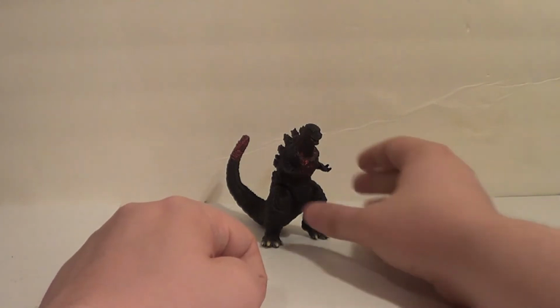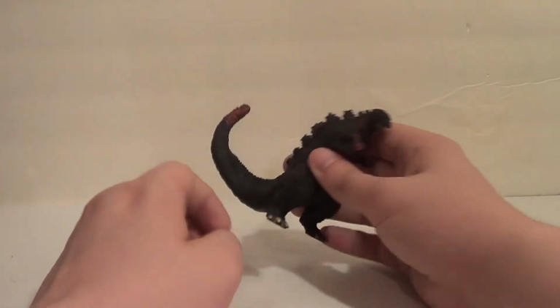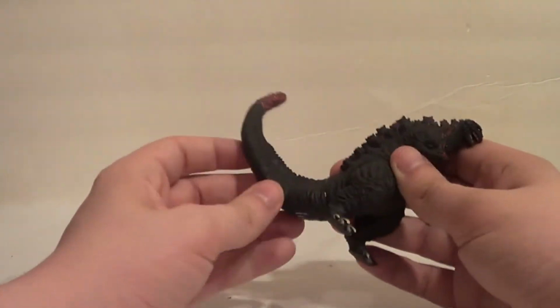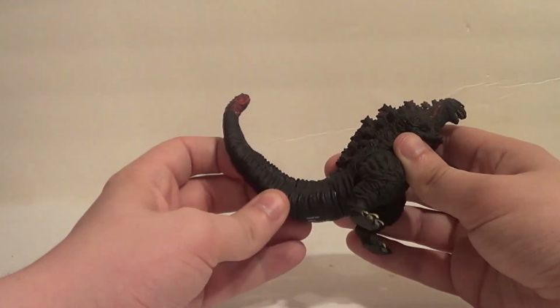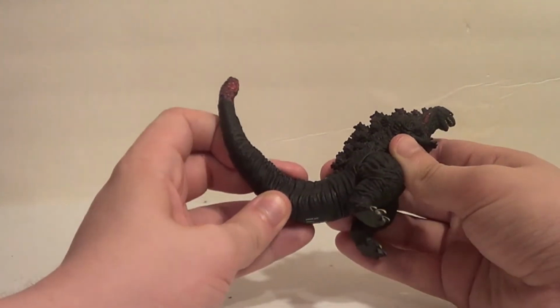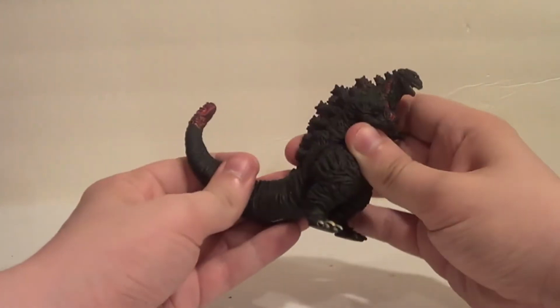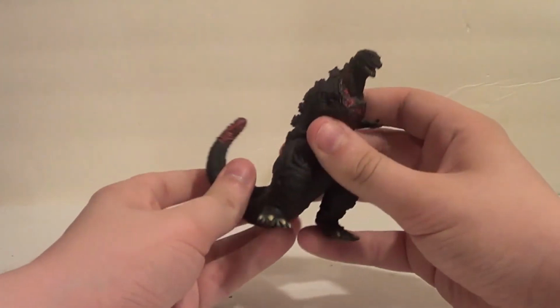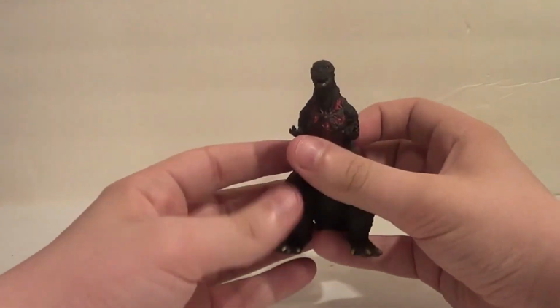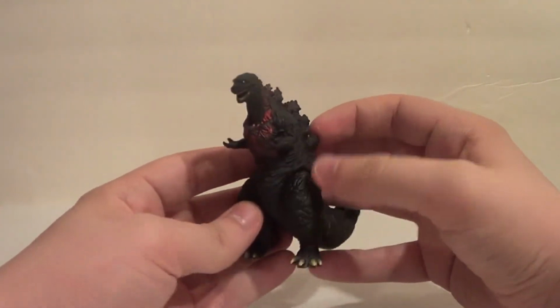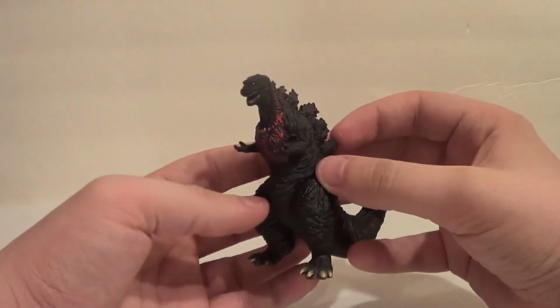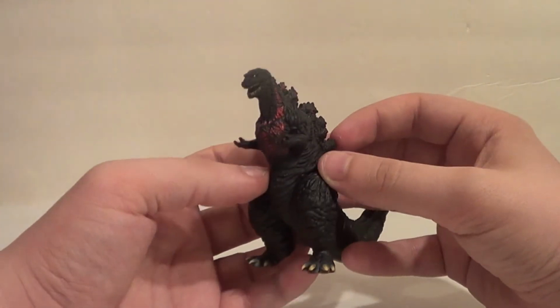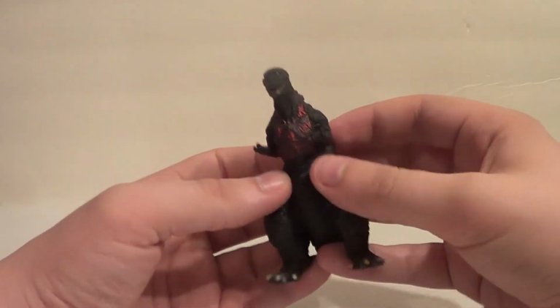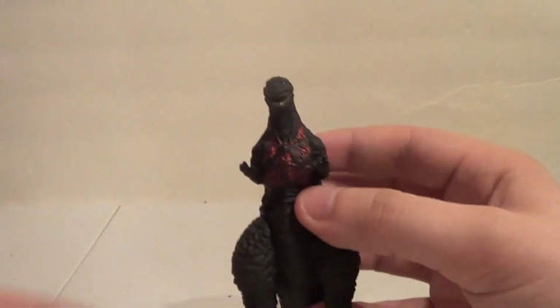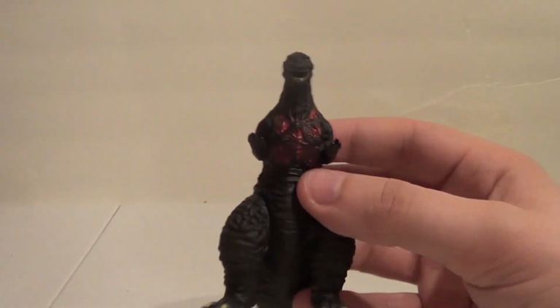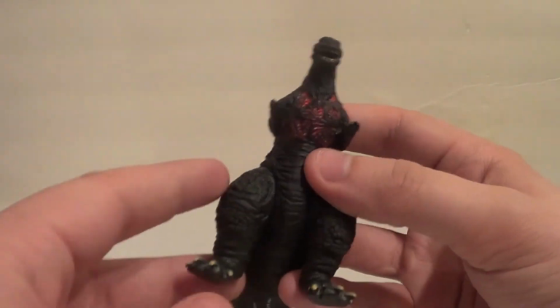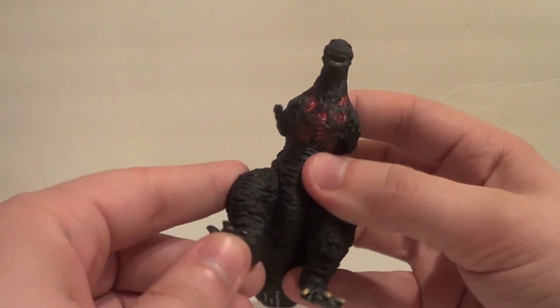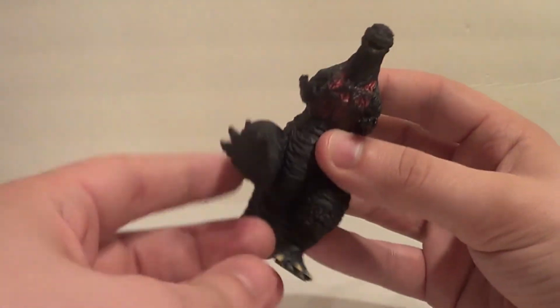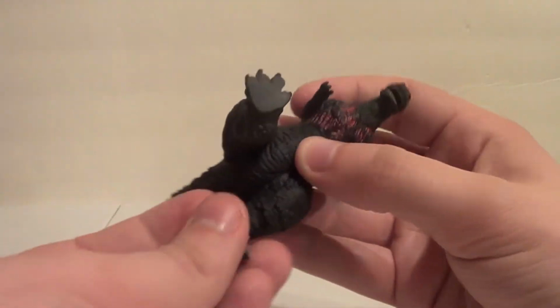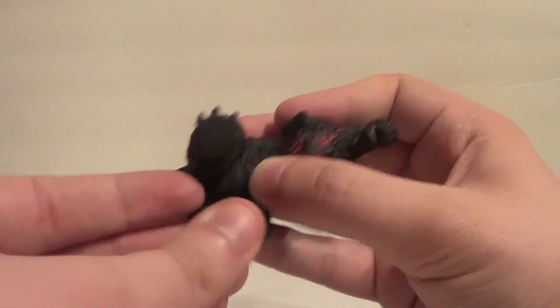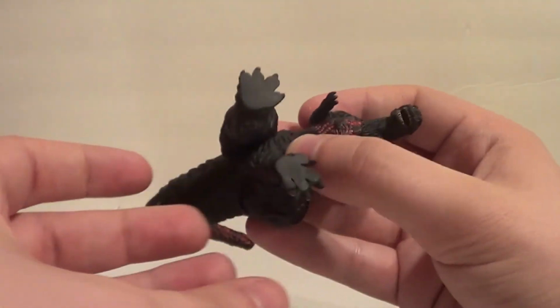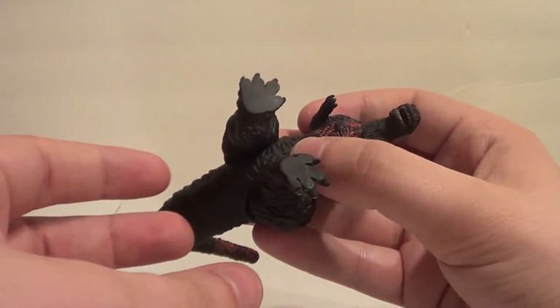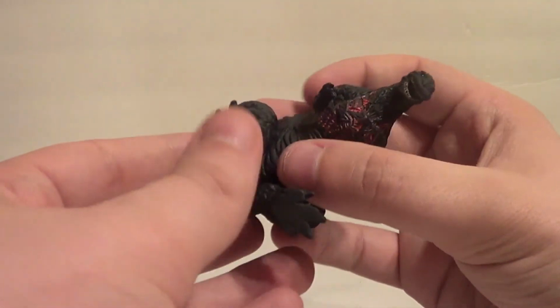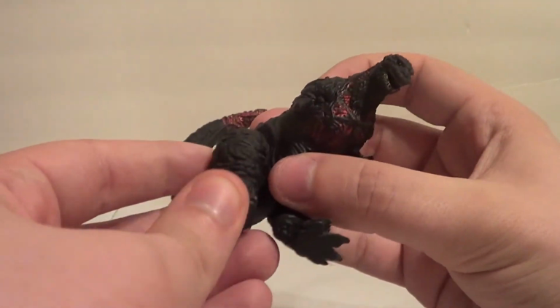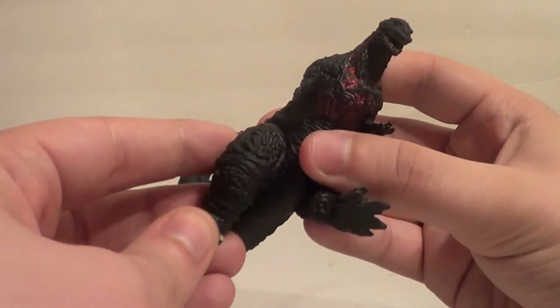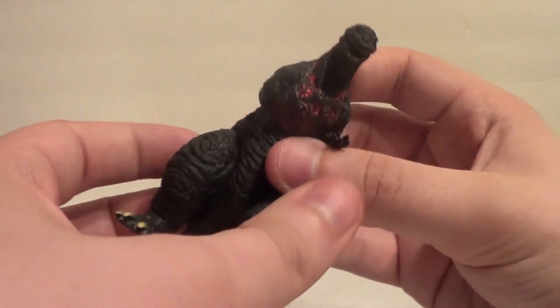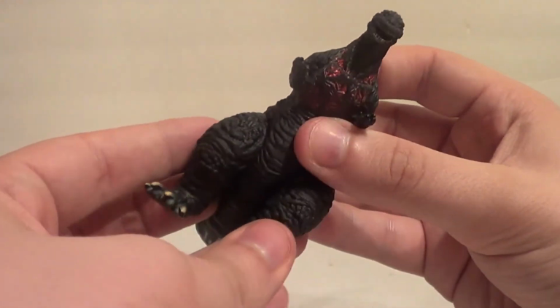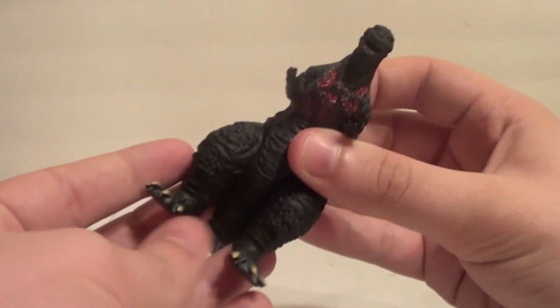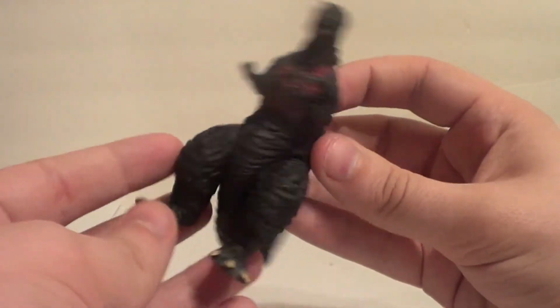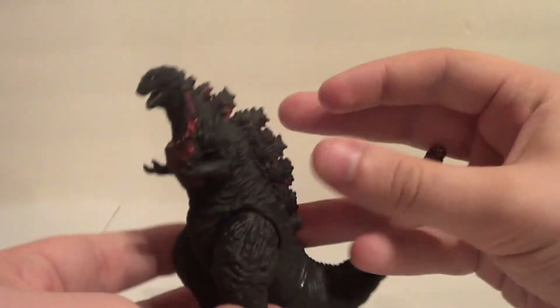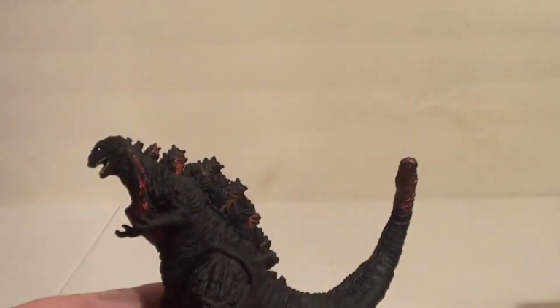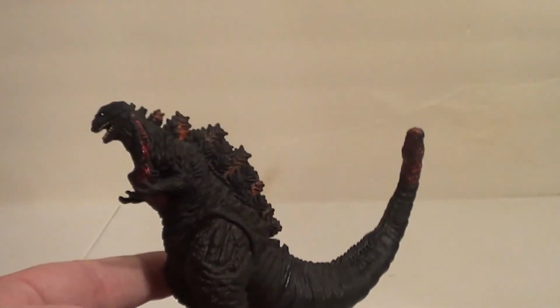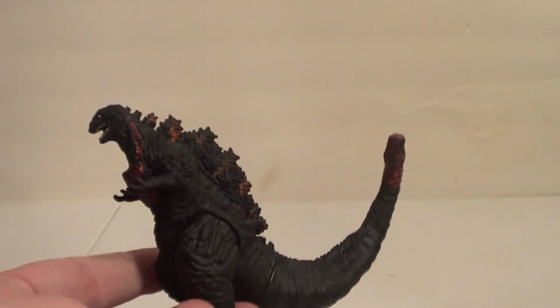So let's look at Godzilla himself. Not a lot of articulation on this guy — it's just the legs. So that's that, but the sculpt is quite good.